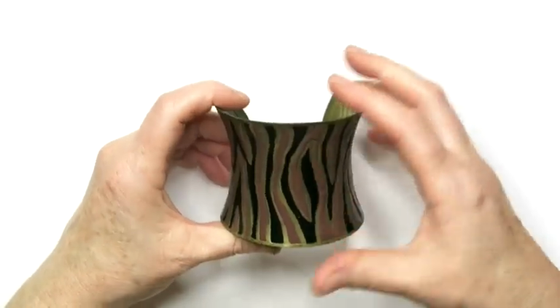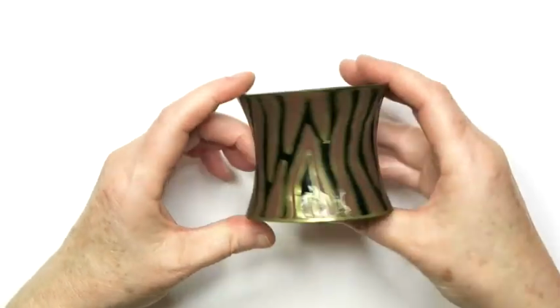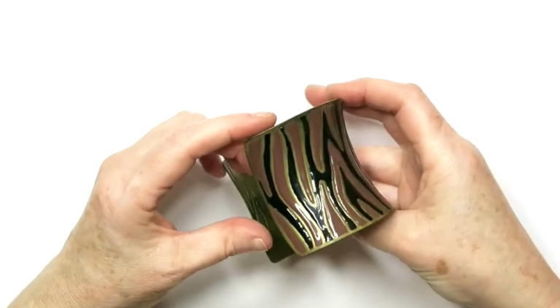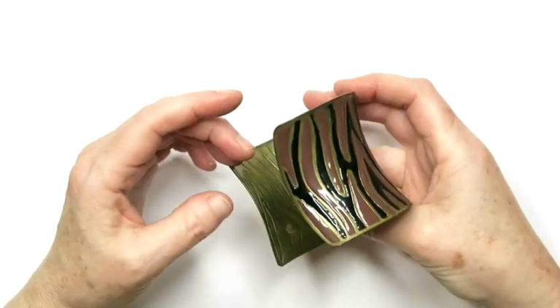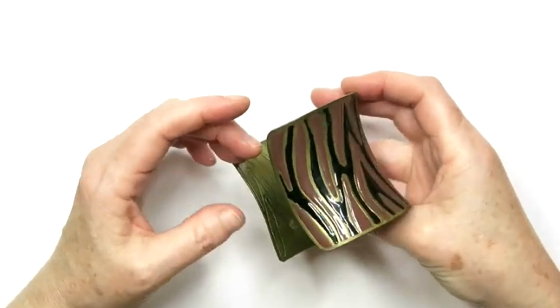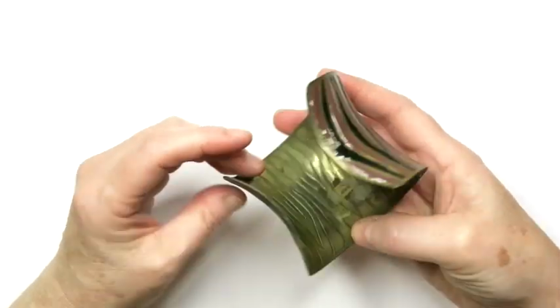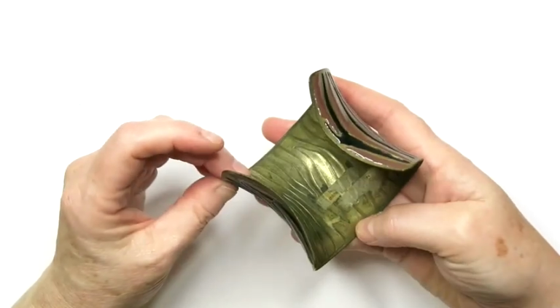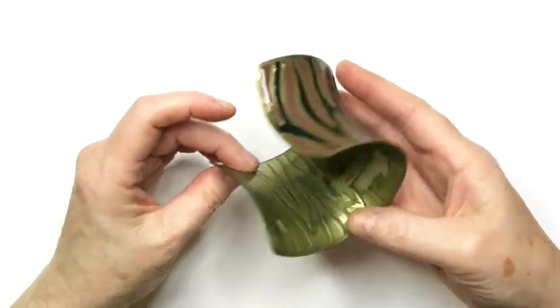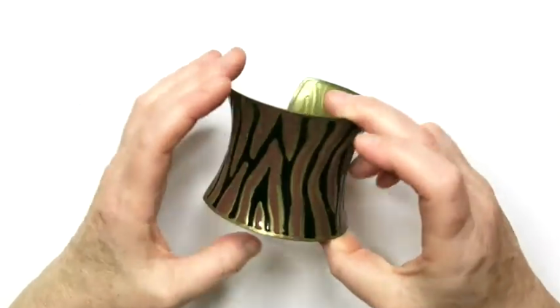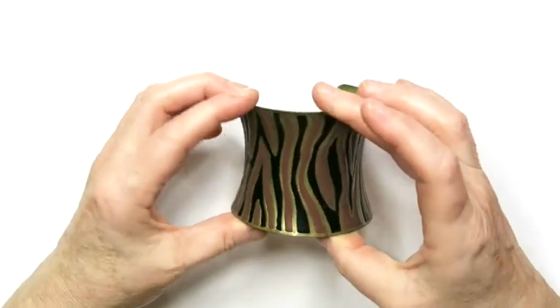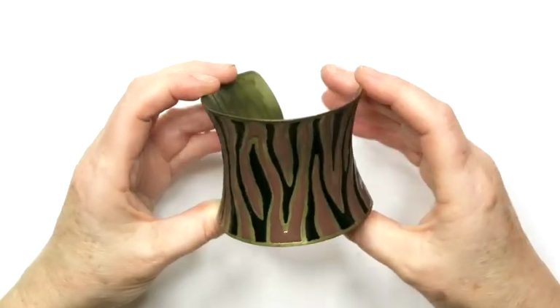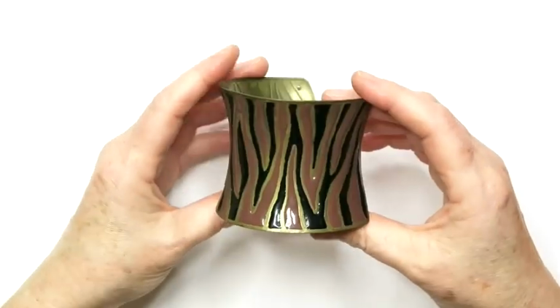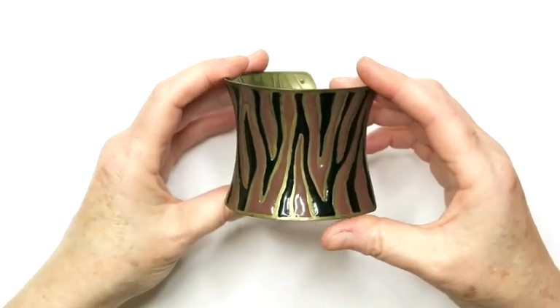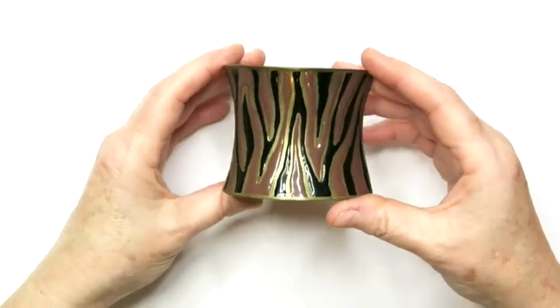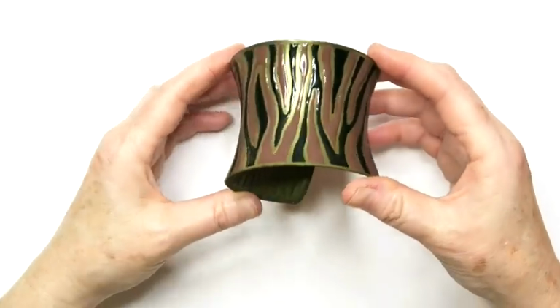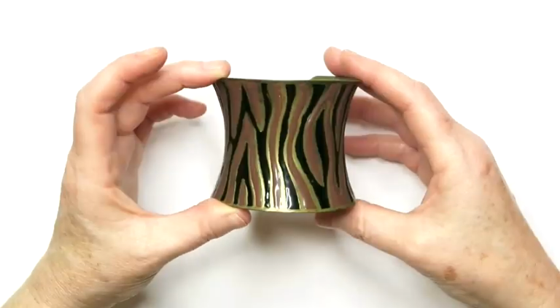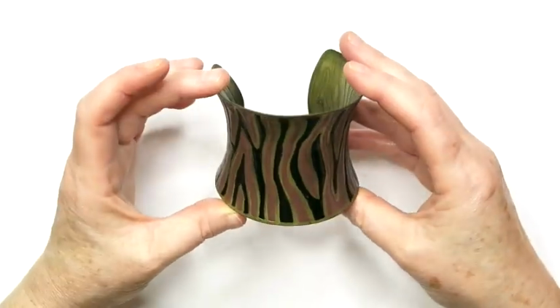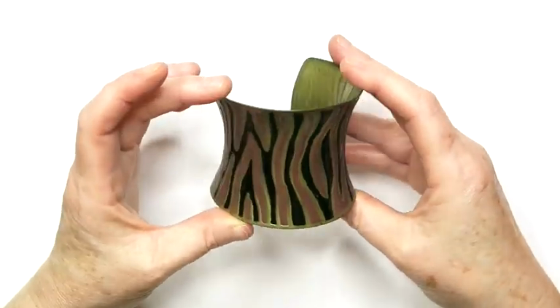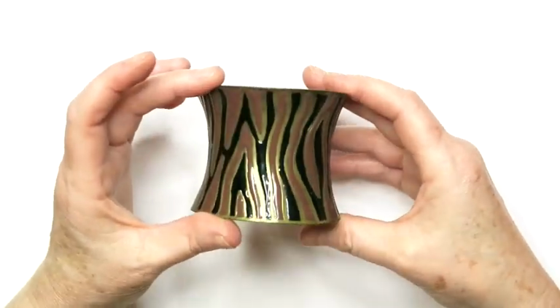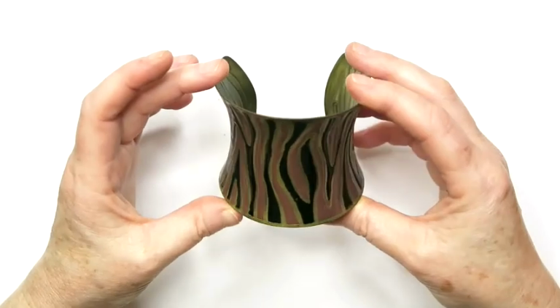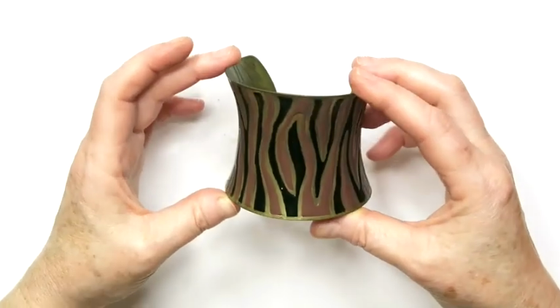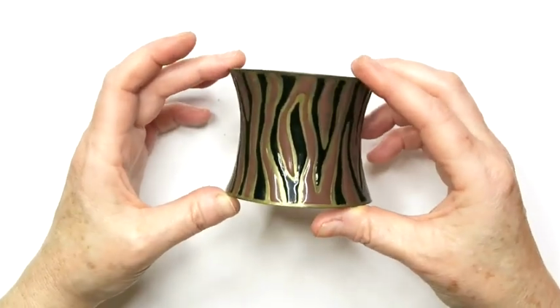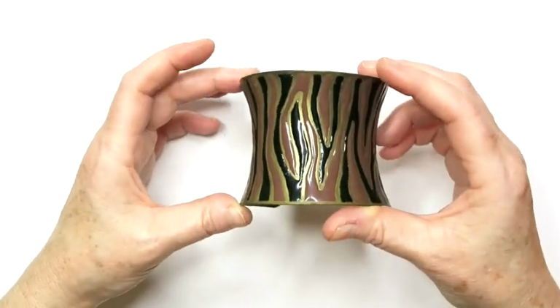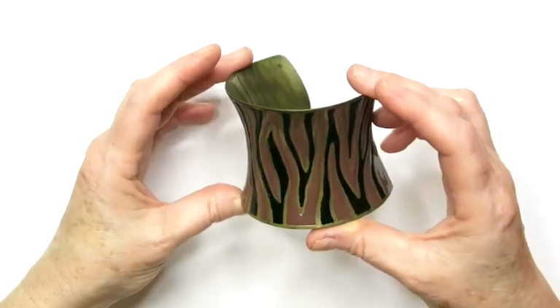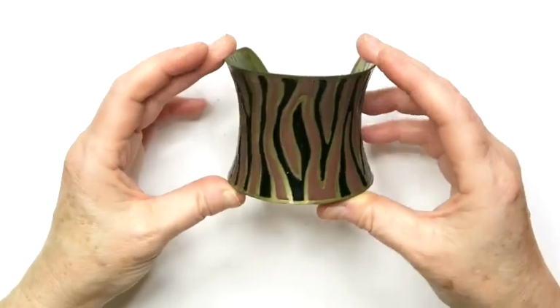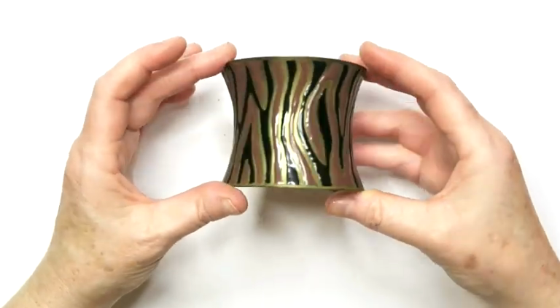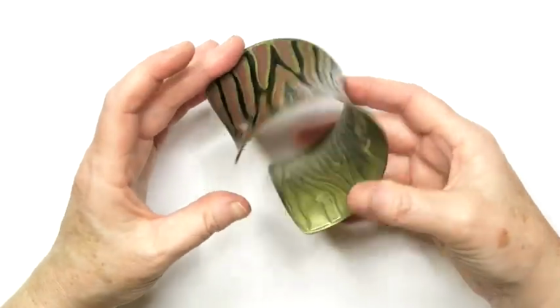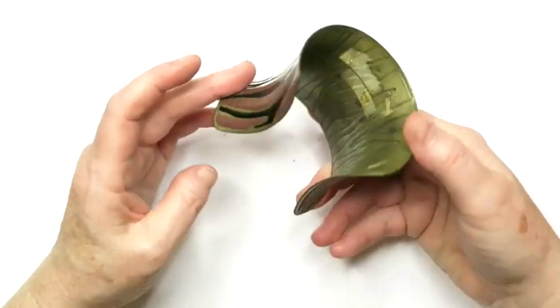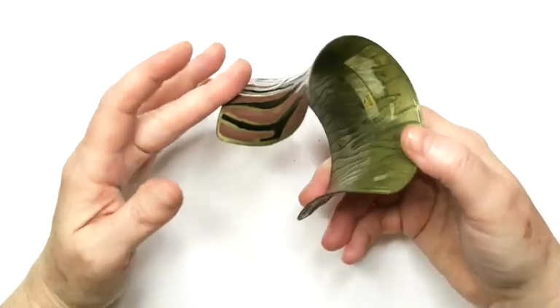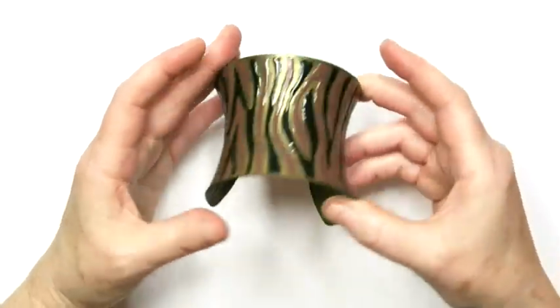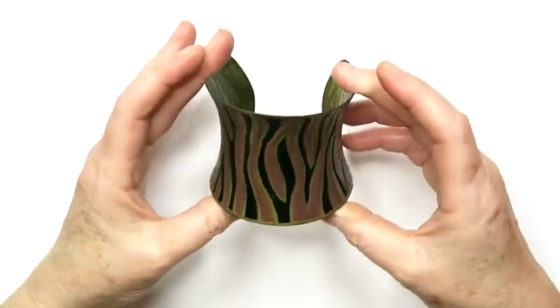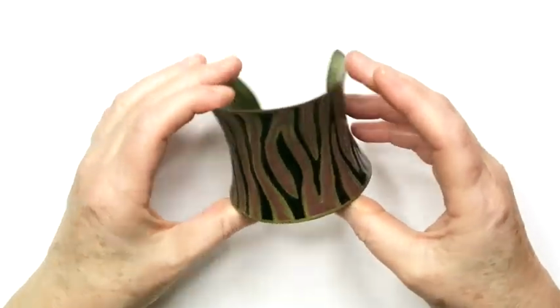Next up is this pretty cool looking cuff. It's like zebra-striped, only with different colors — black and kind of a mauve brown. This will go into a lot as well.